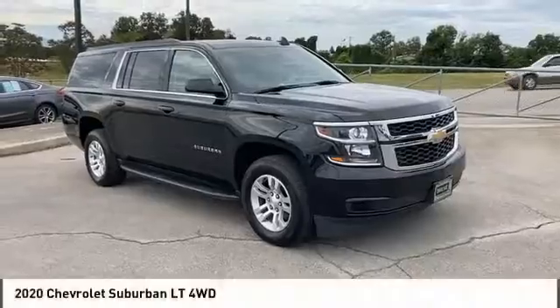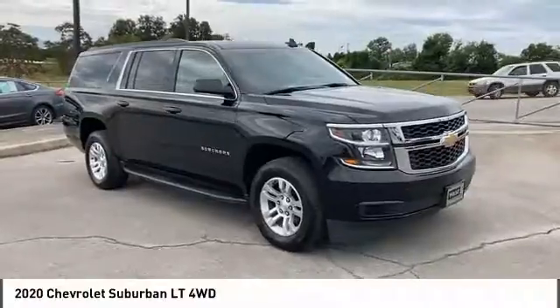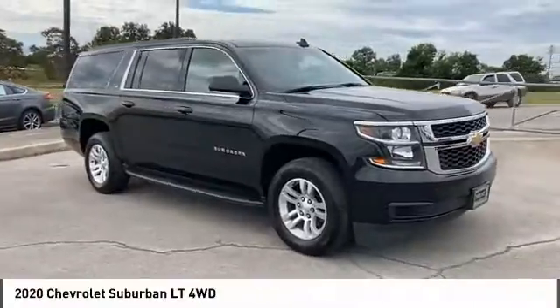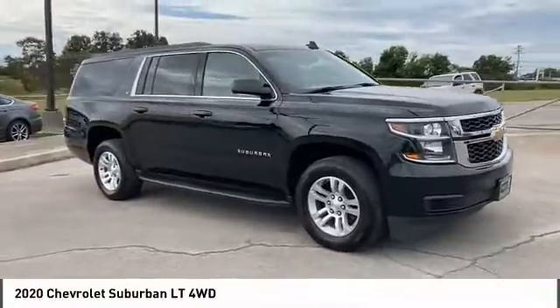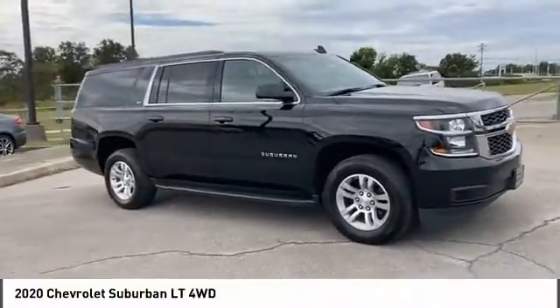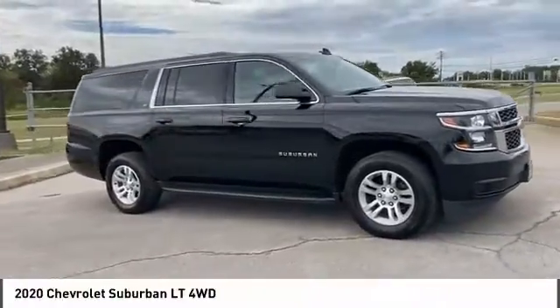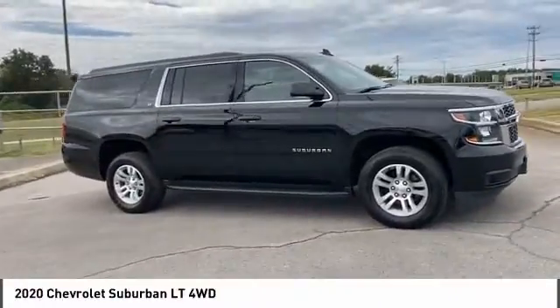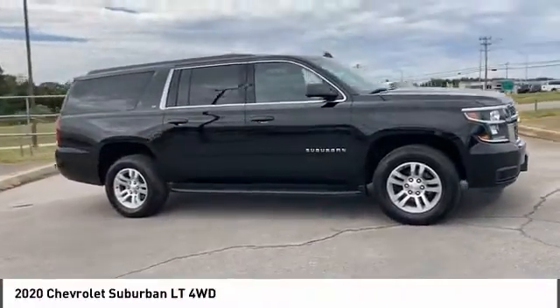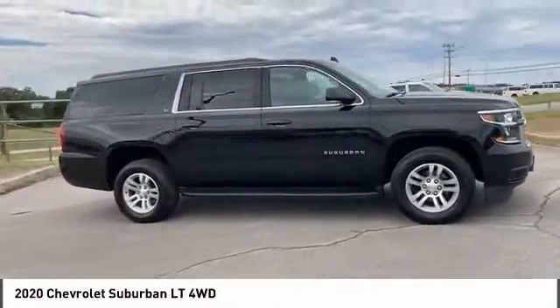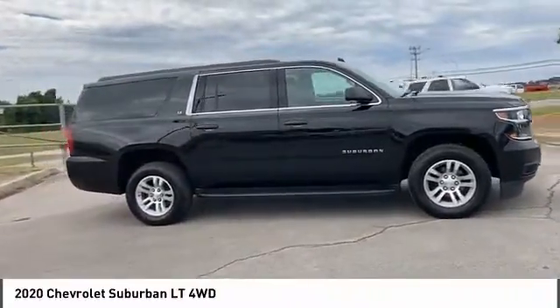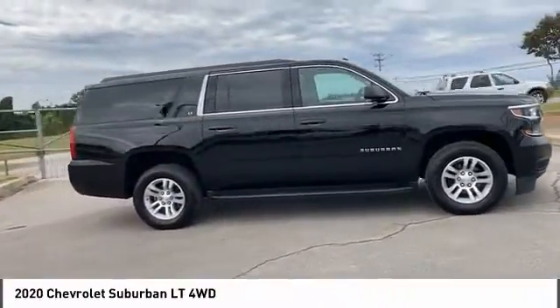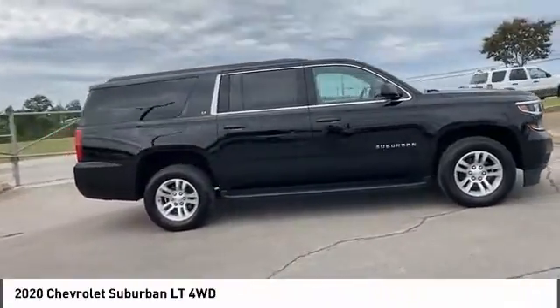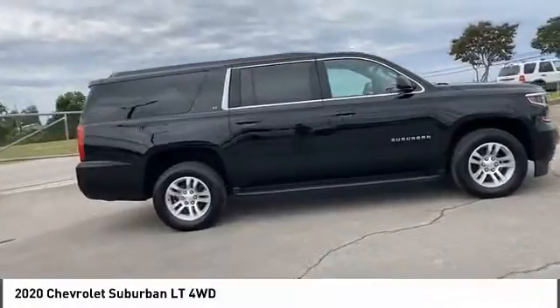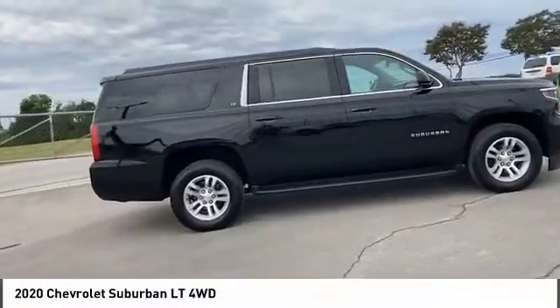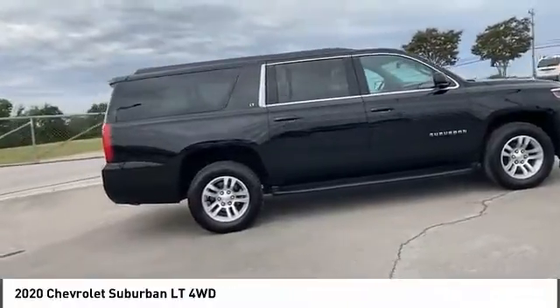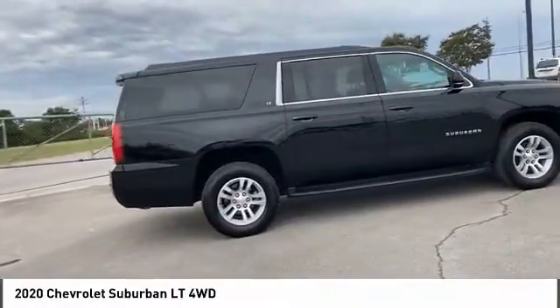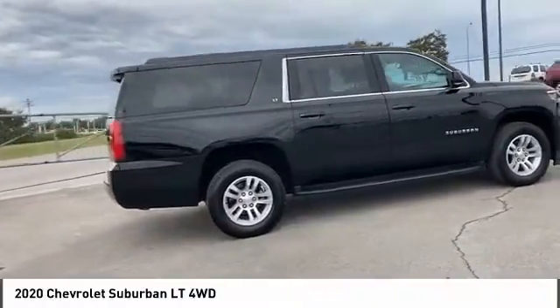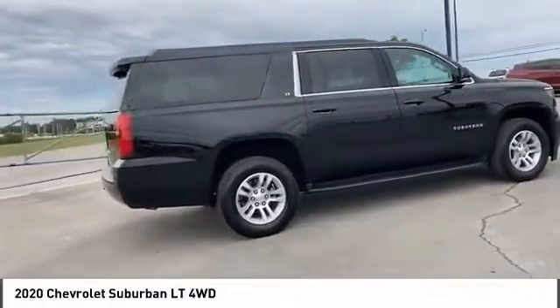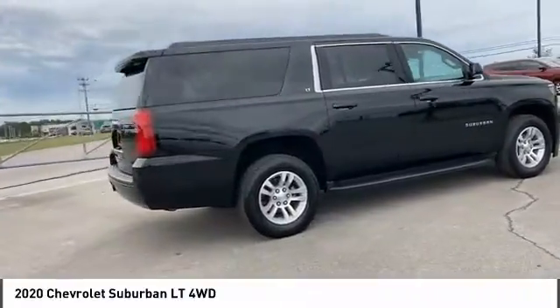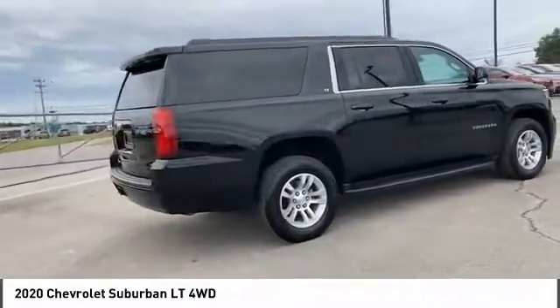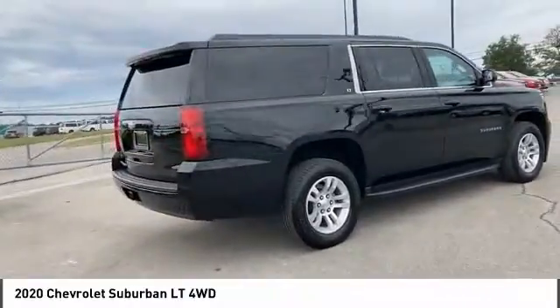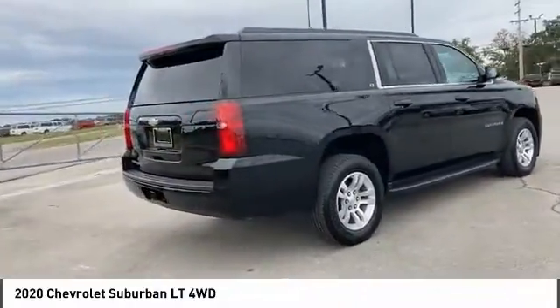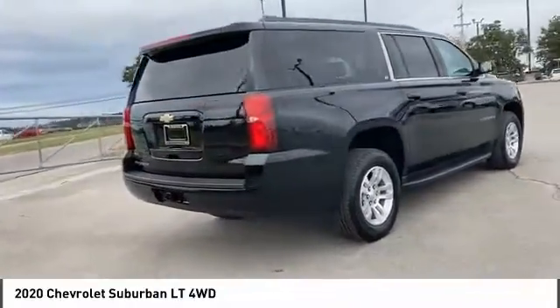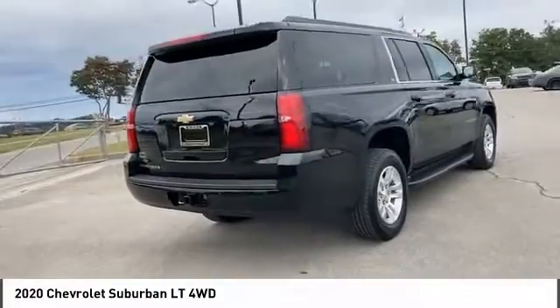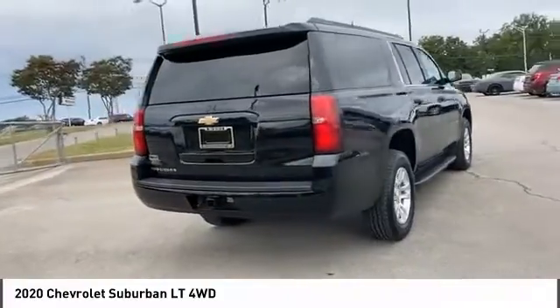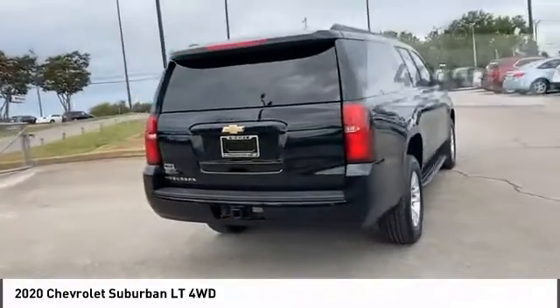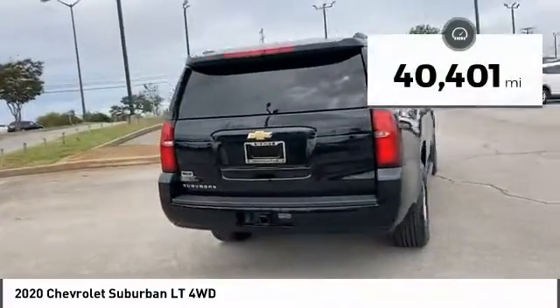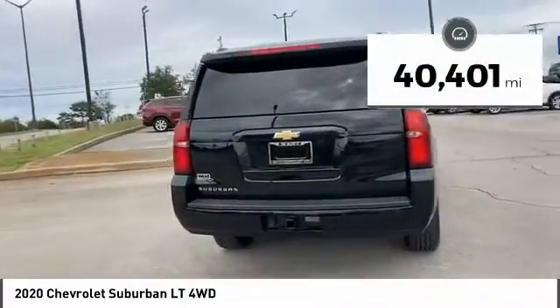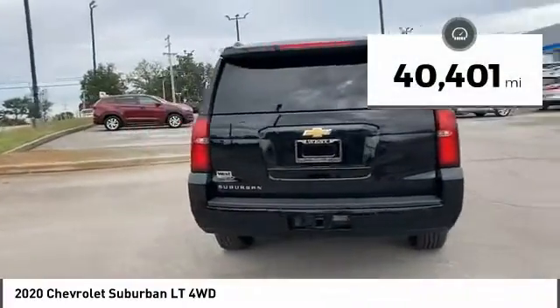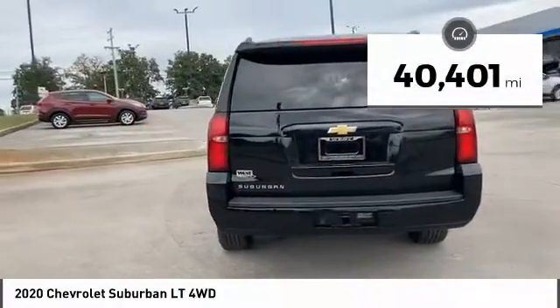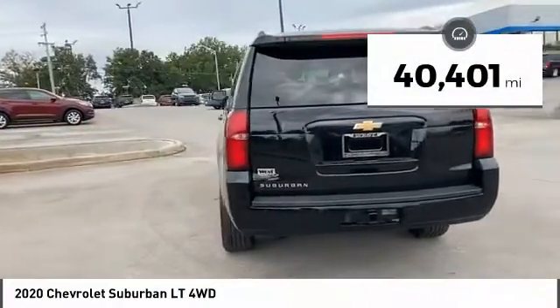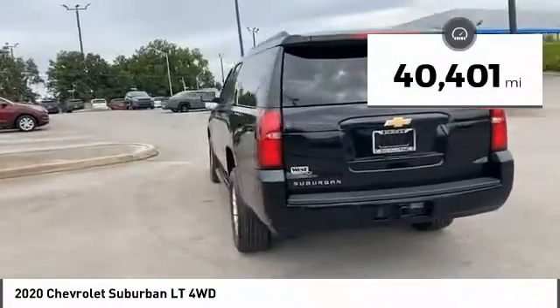You are going to love the 2020 Suburban. Suburban excels at towing heavy trailers, hauling loads of people and gear, and enduring hard use and rugged terrain. This vehicle has less than 45,000 miles.